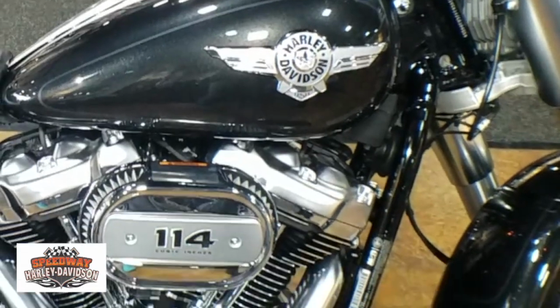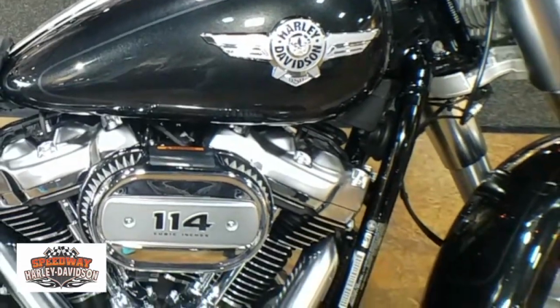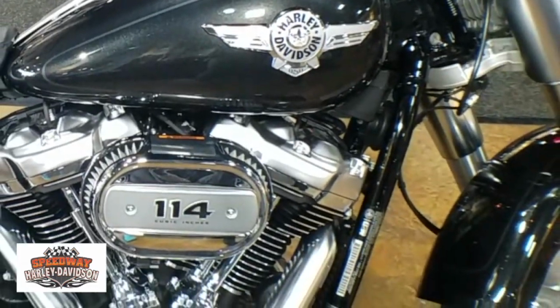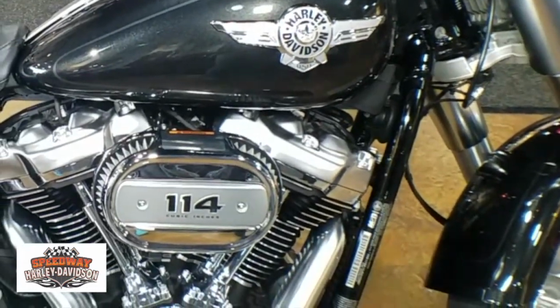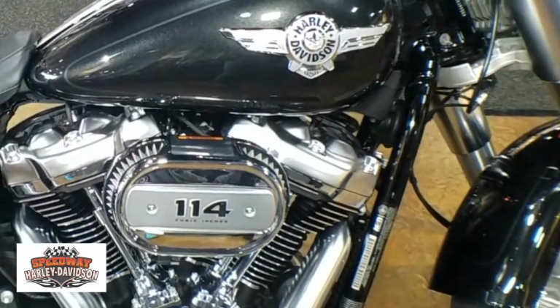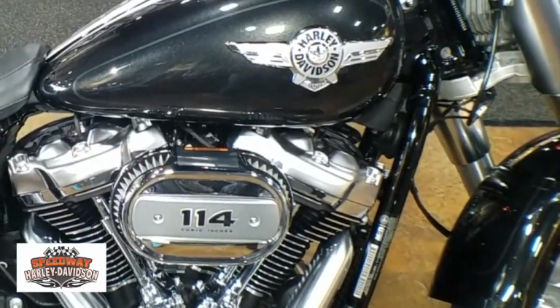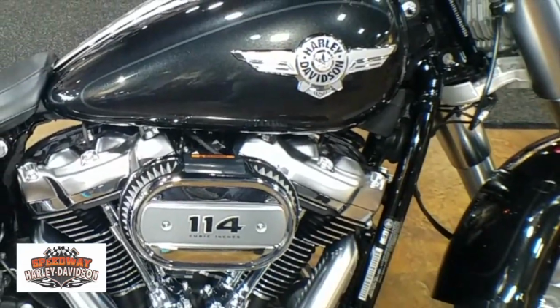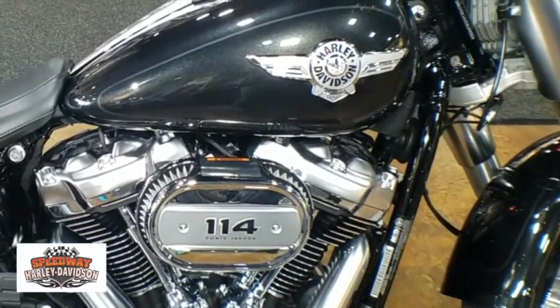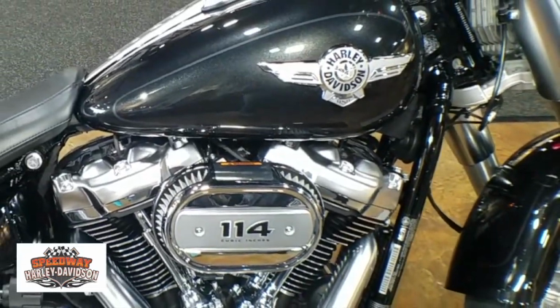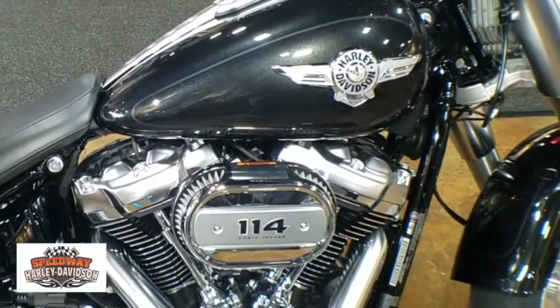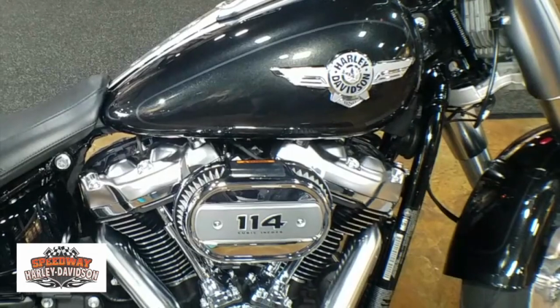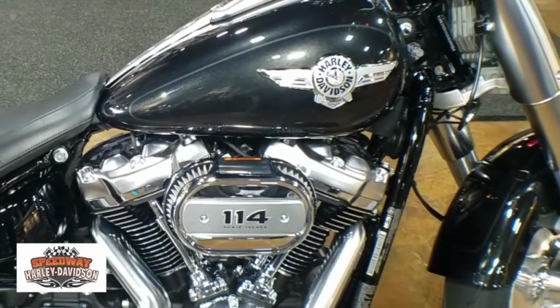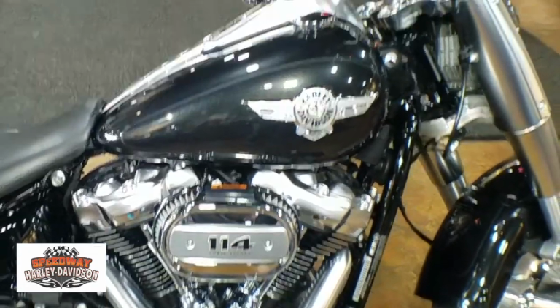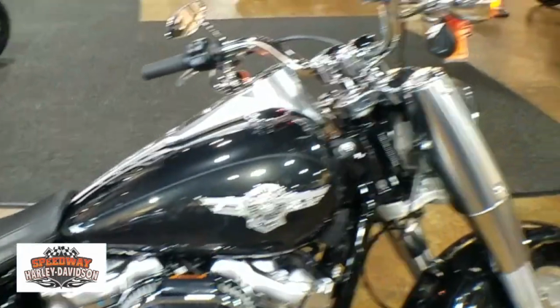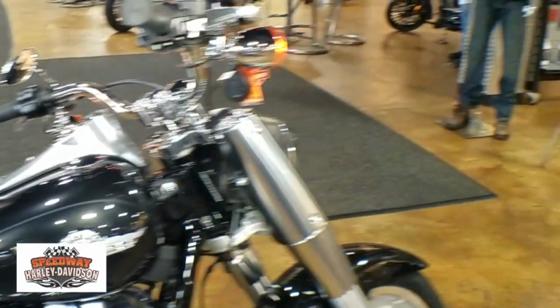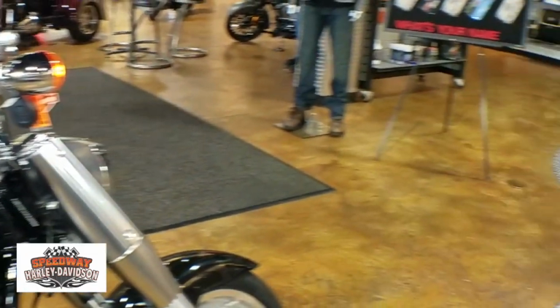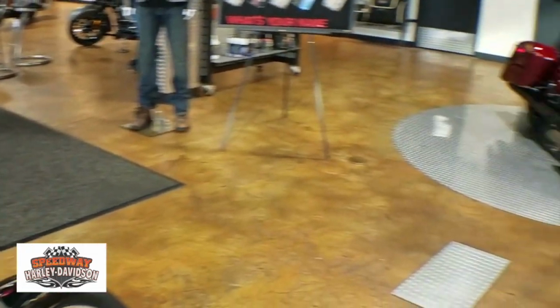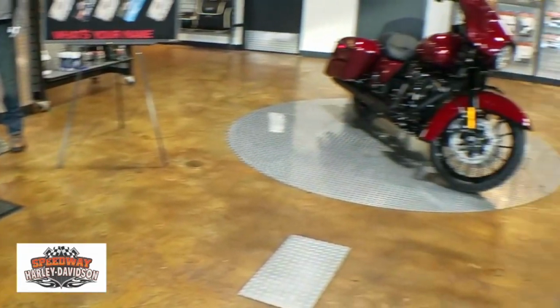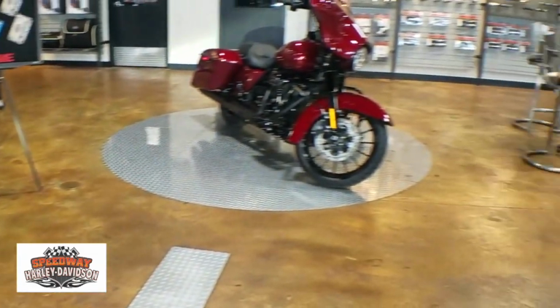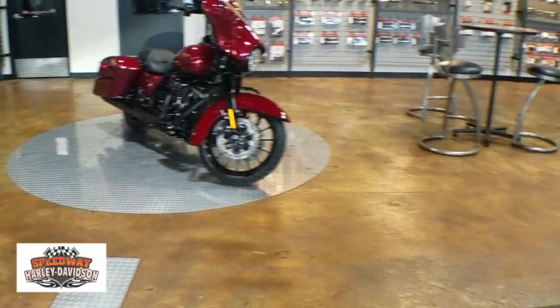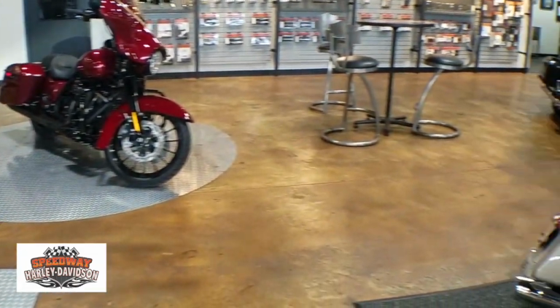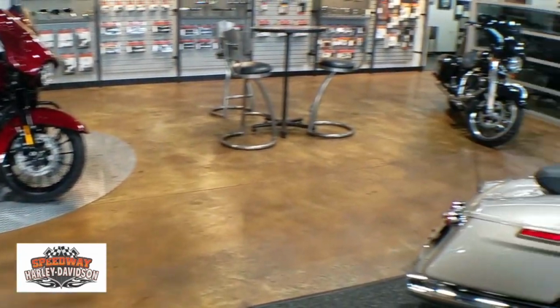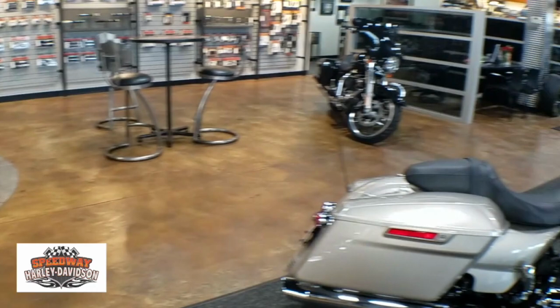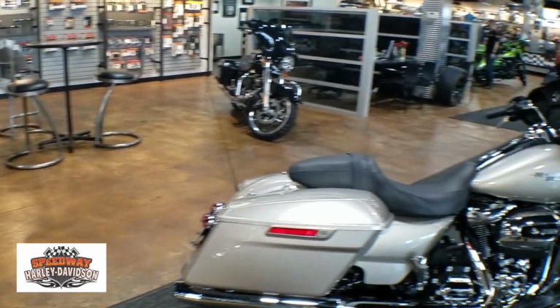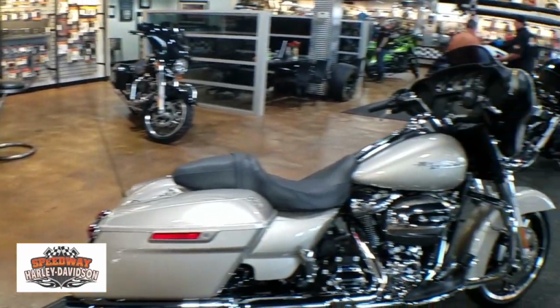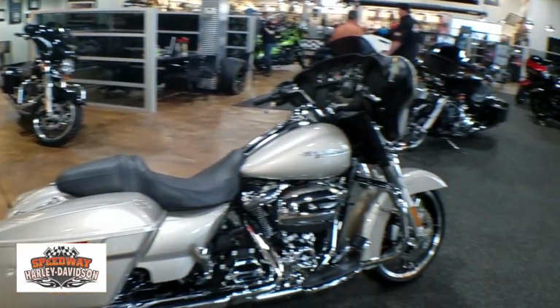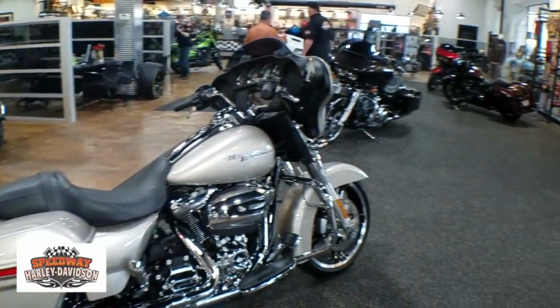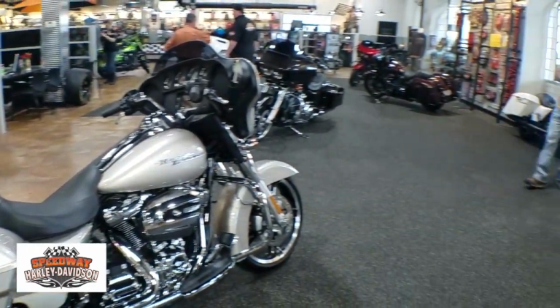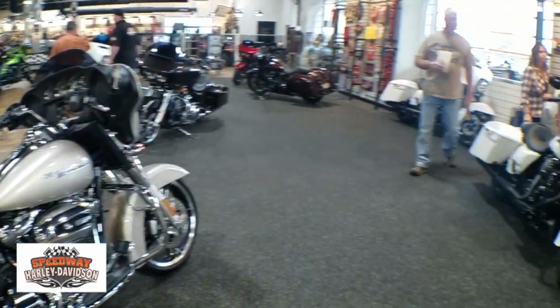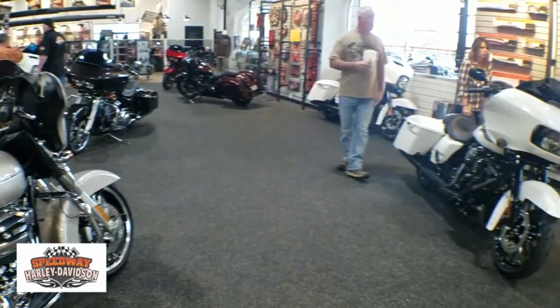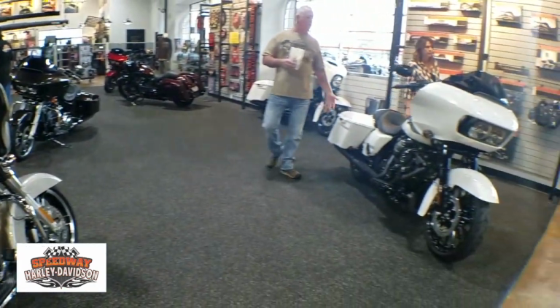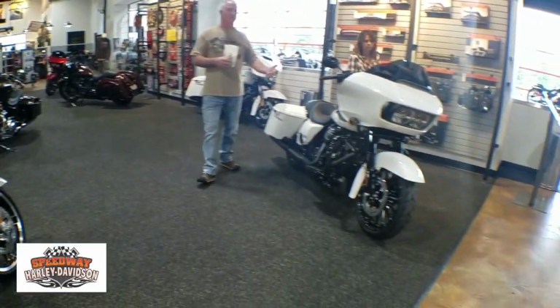If anybody's wanting to test ride one of the Fat Boys or any of the 2018 models, please come in and ask for Austin and we can definitely go on a test ride today. Thanks guys!